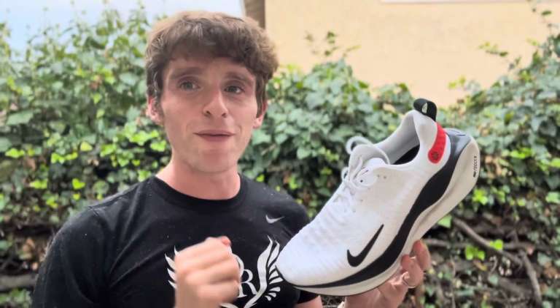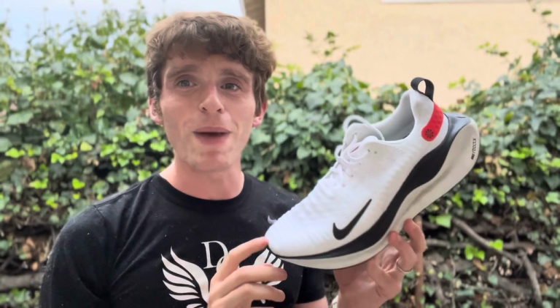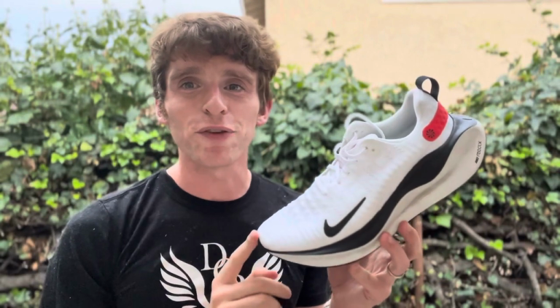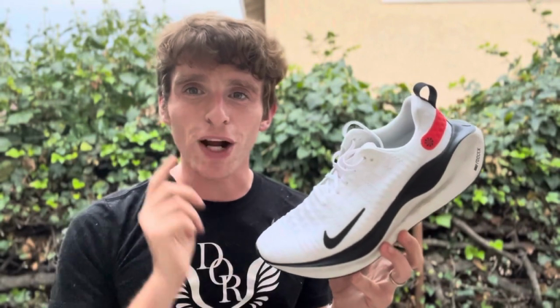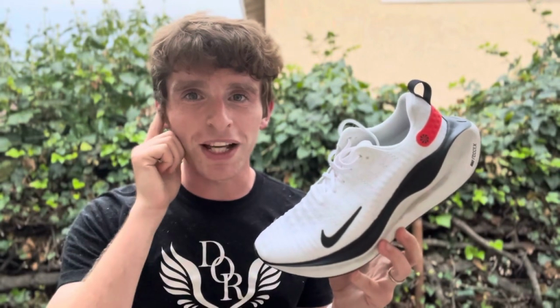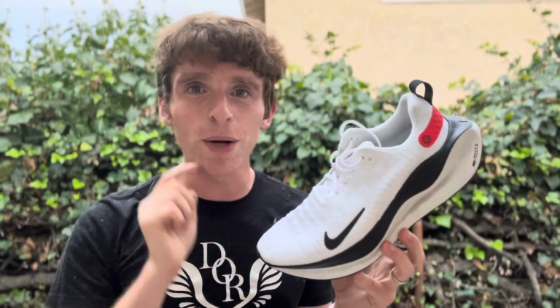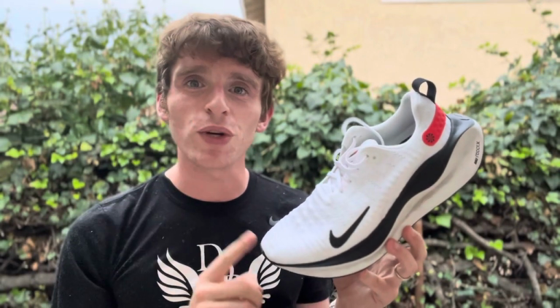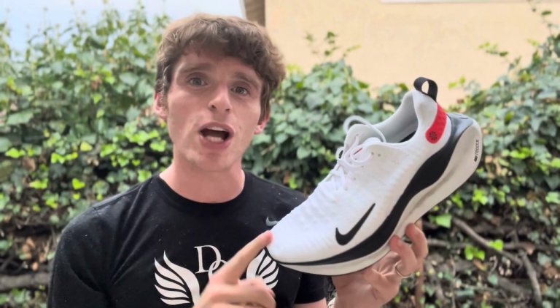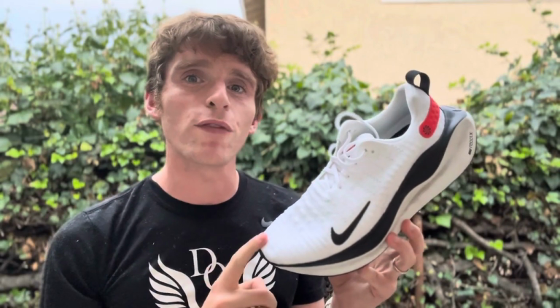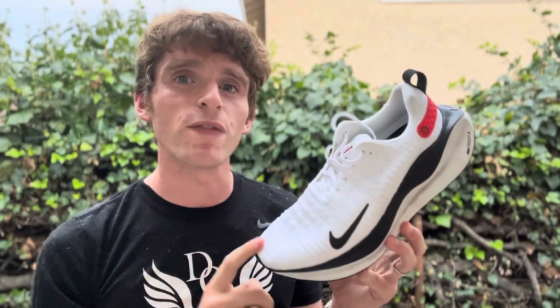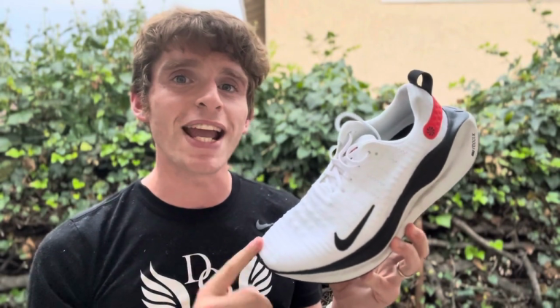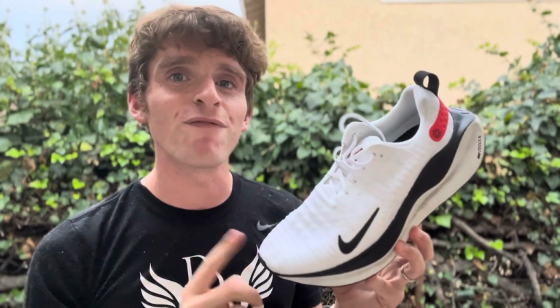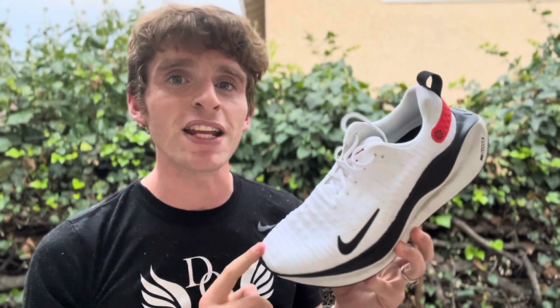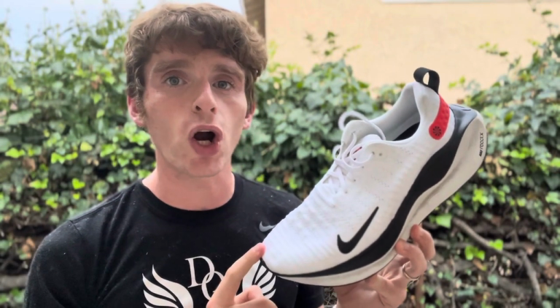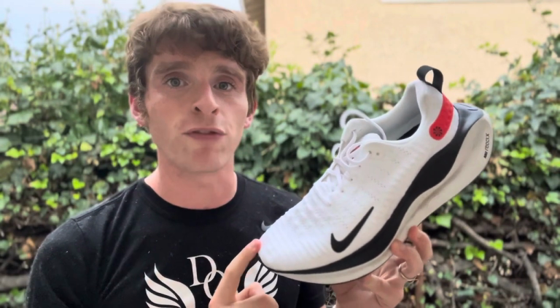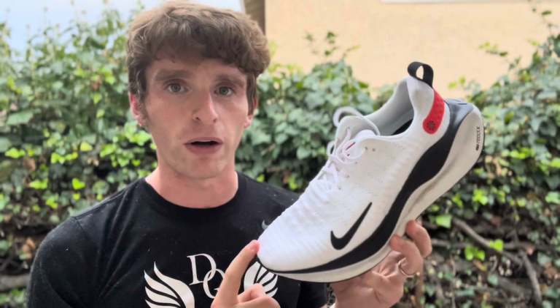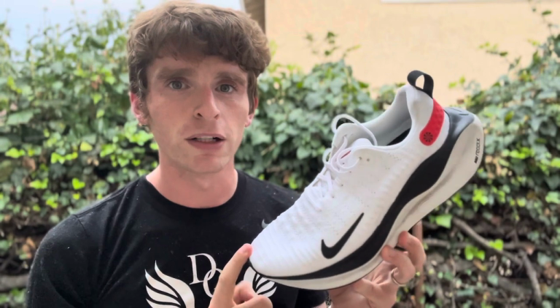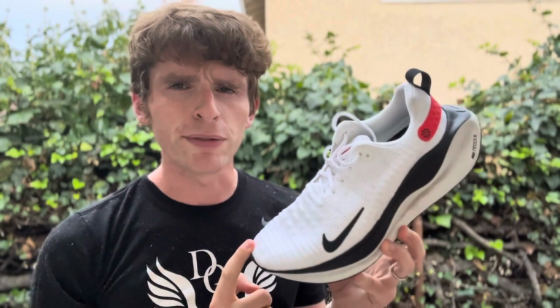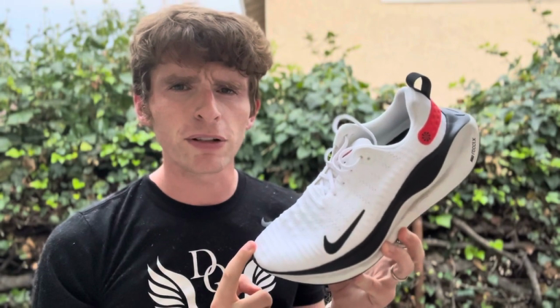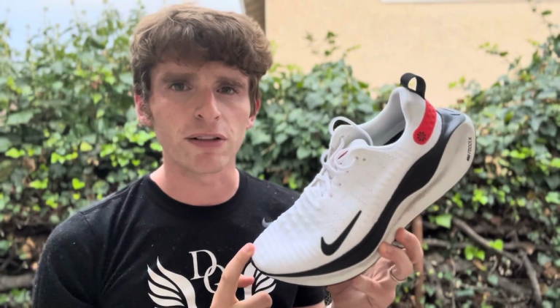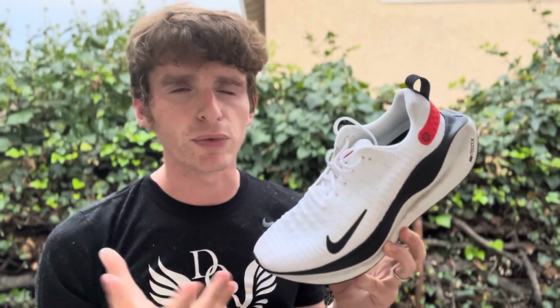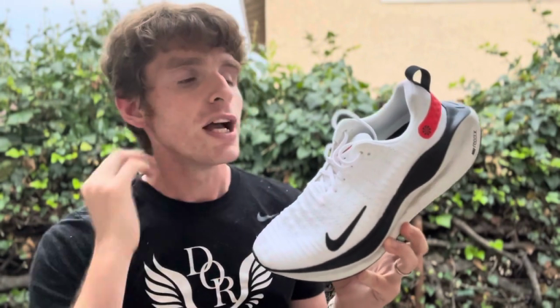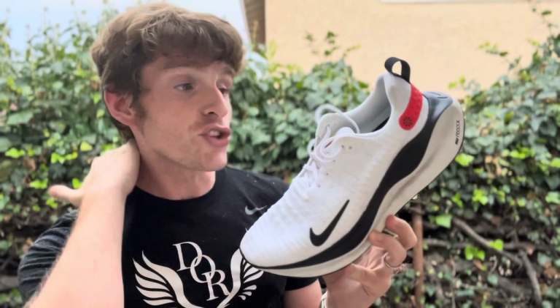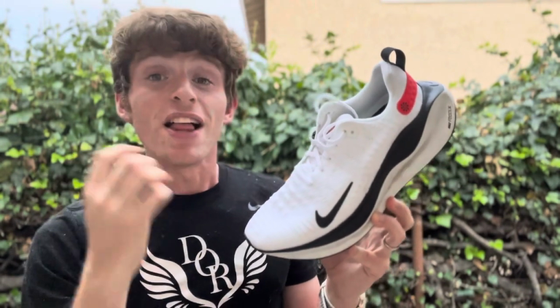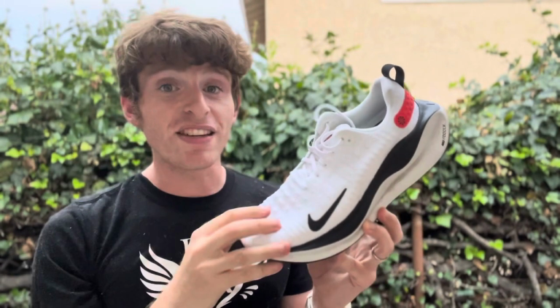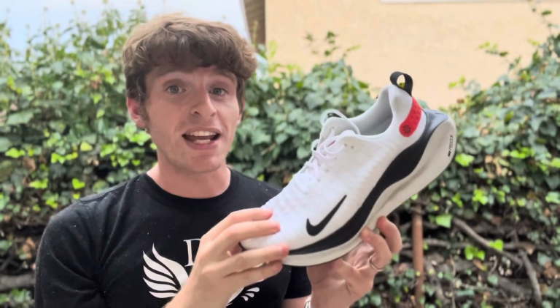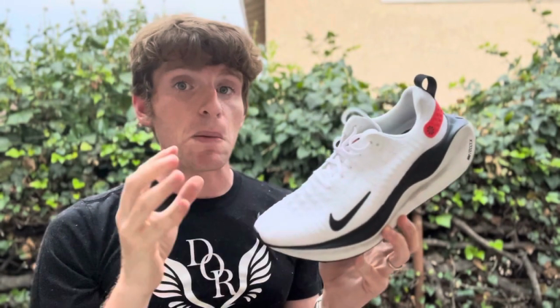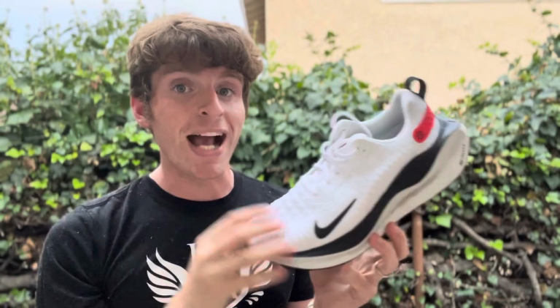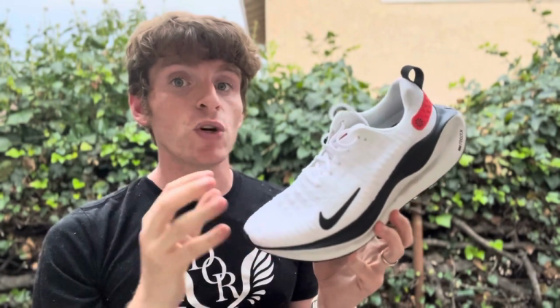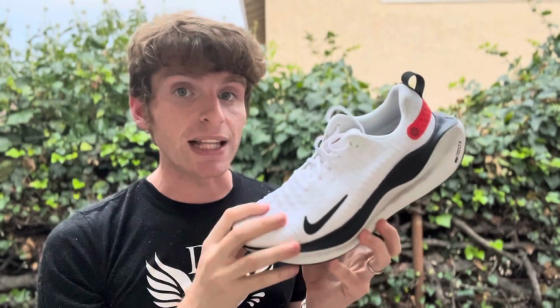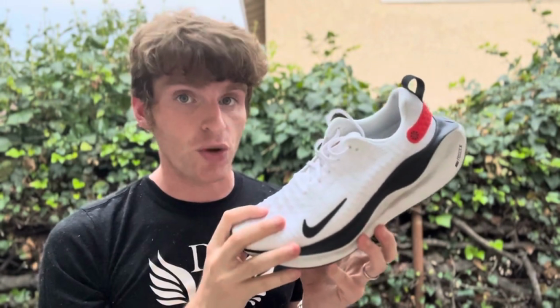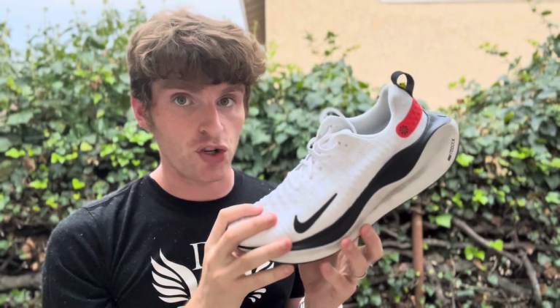Everyone, Matt here from Docs for Running, and today we're going to do a sub-3 review of the Nike Infinity RN4. This is Nike's maximal daily training shoe.